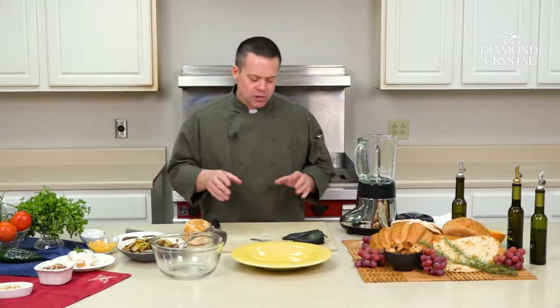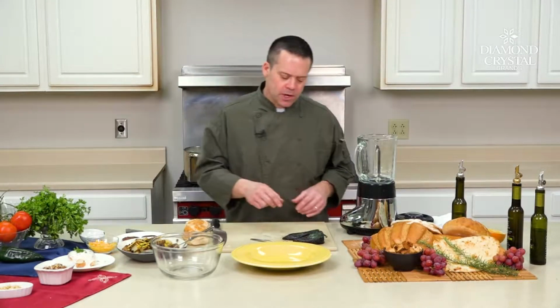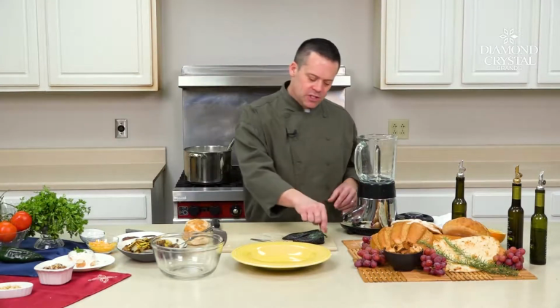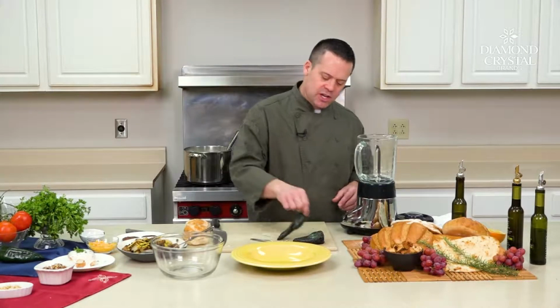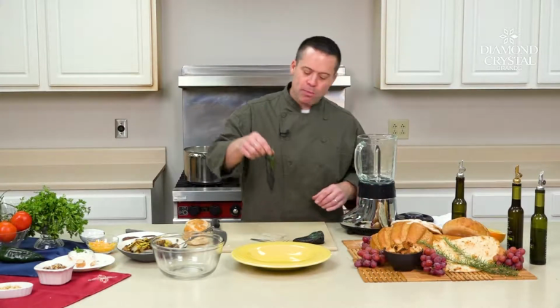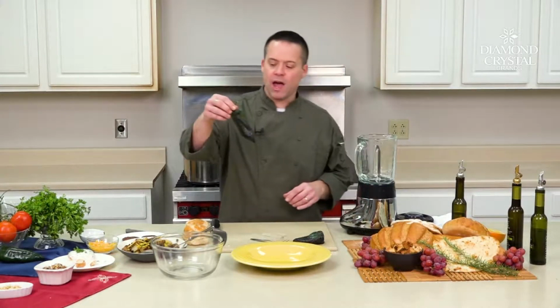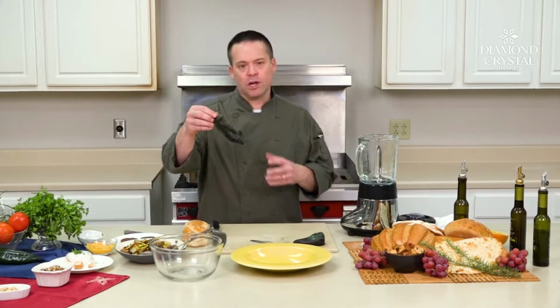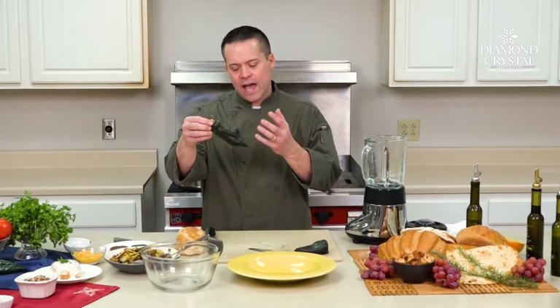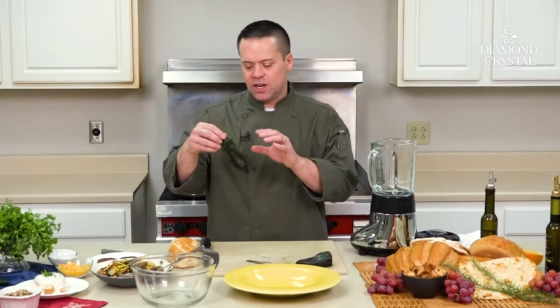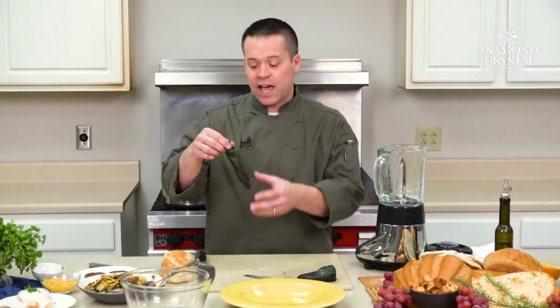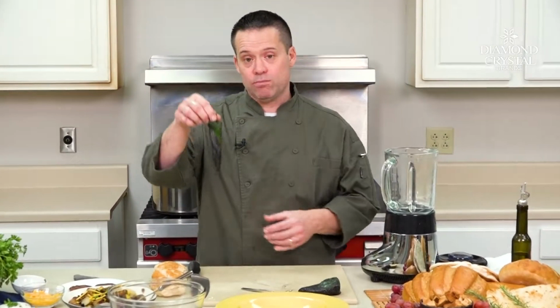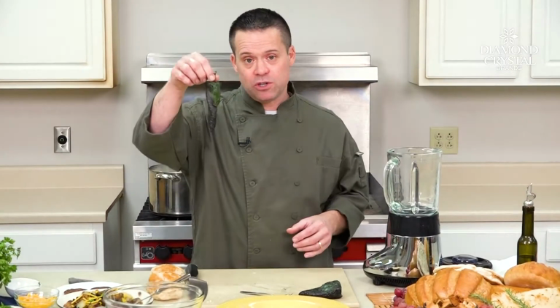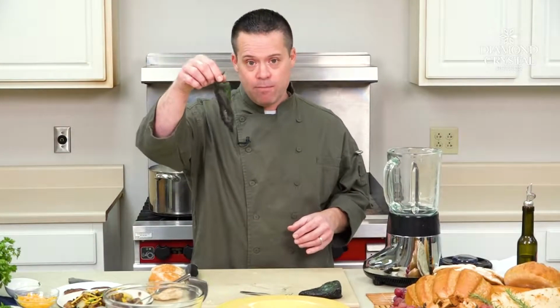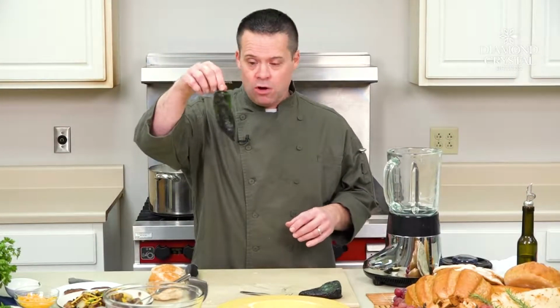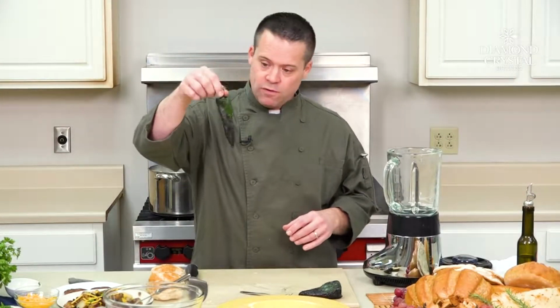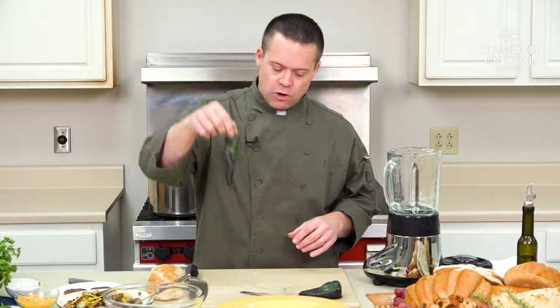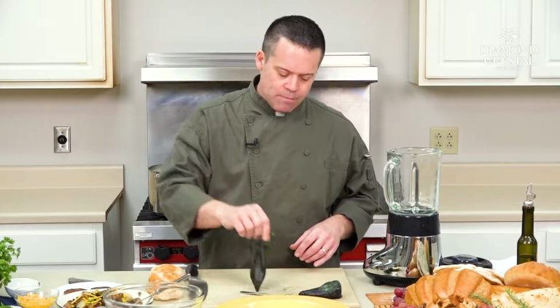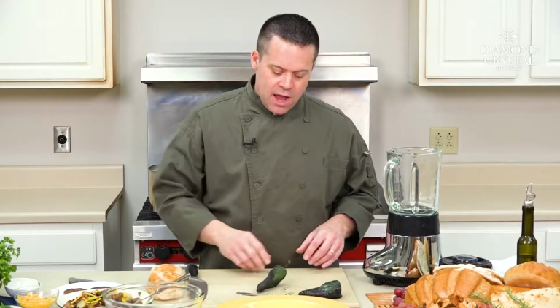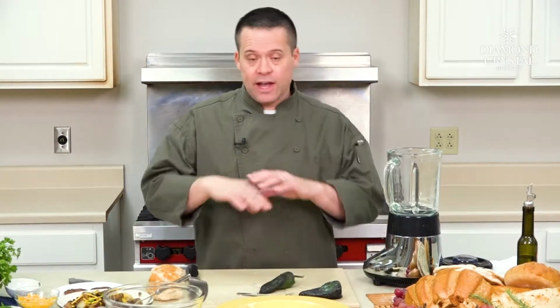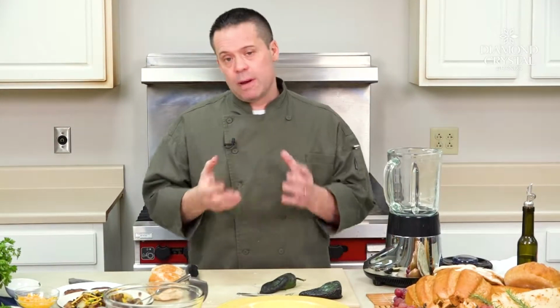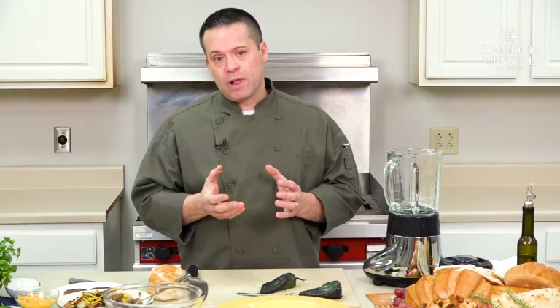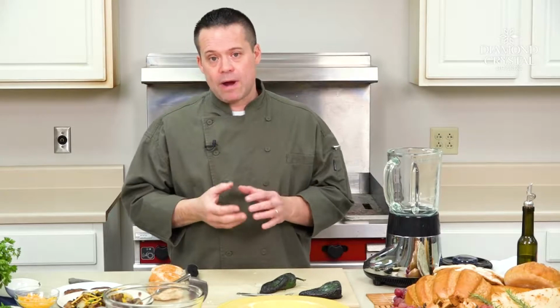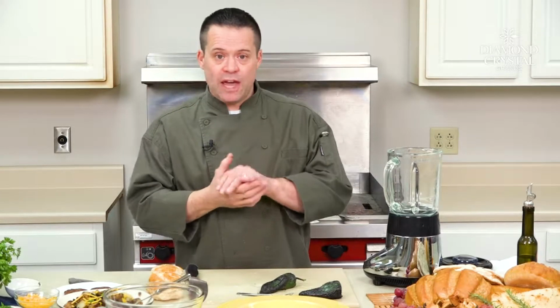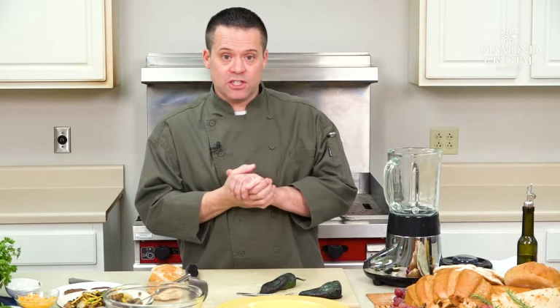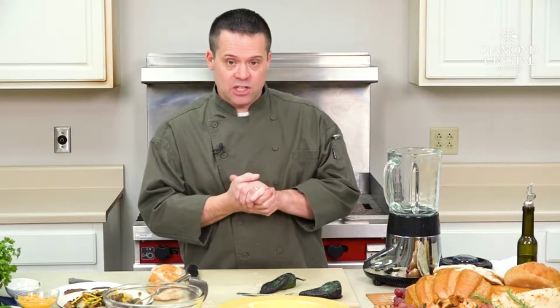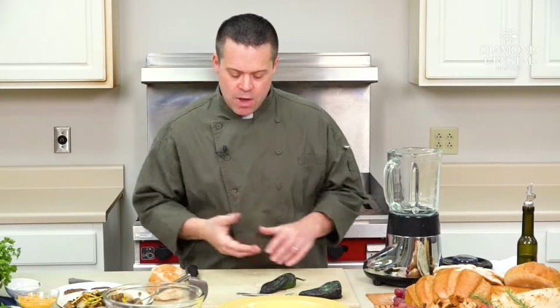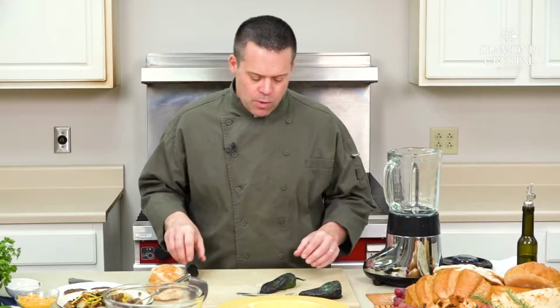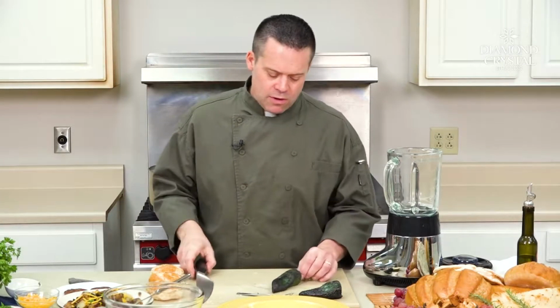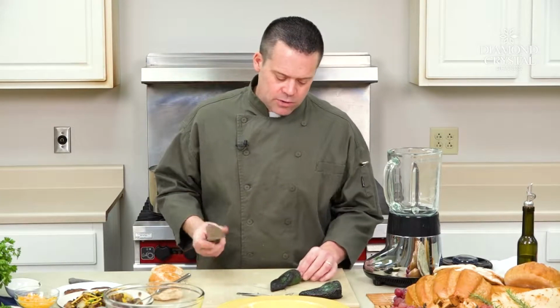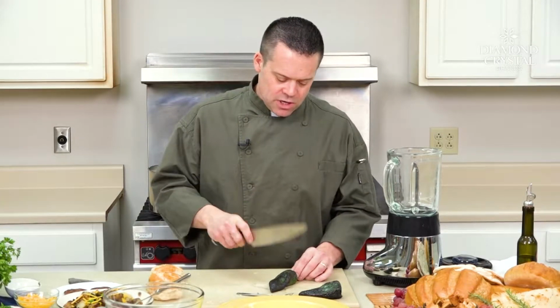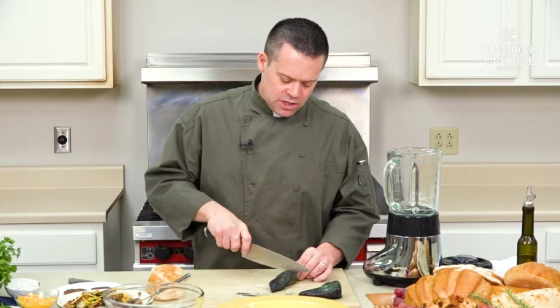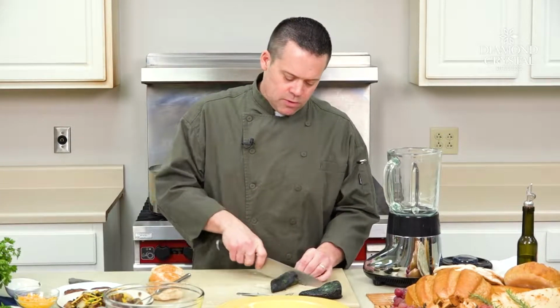Here are my poblanos. What I actually did is blistered them right over the stovetop, then wrapped them in plastic wrap so they had a chance to steam. What we're gonna do right now is just seed them.